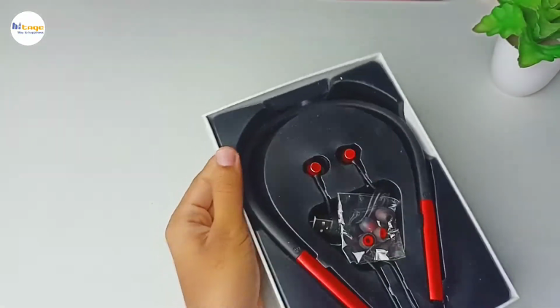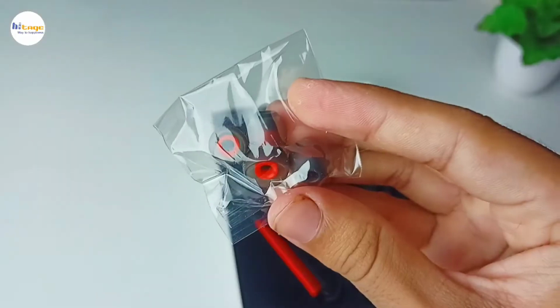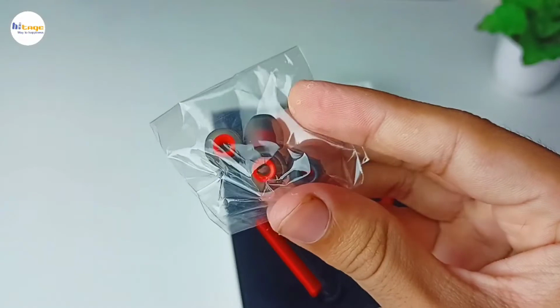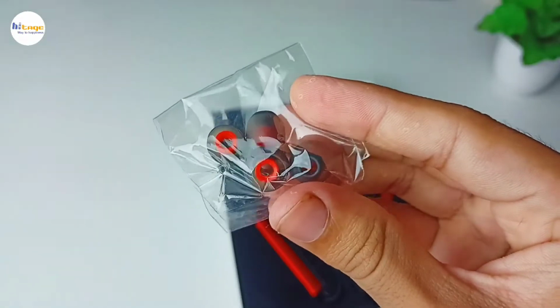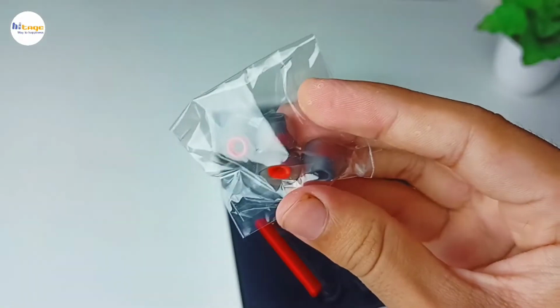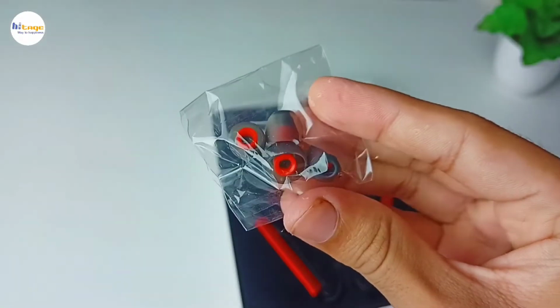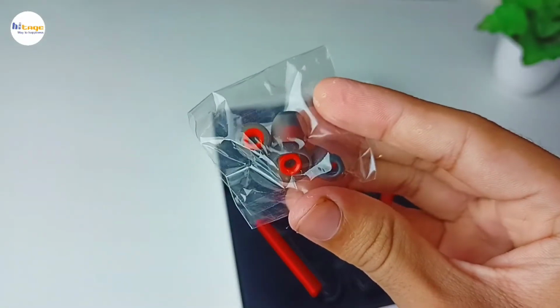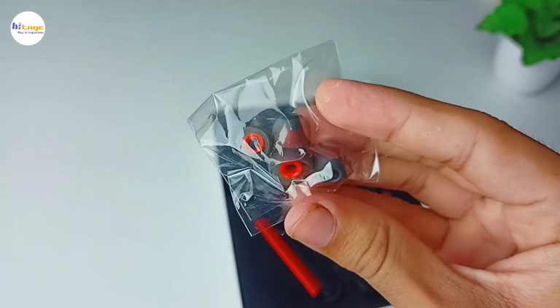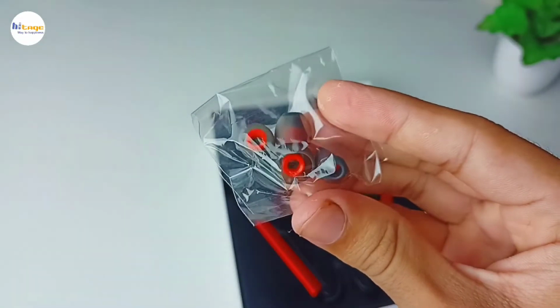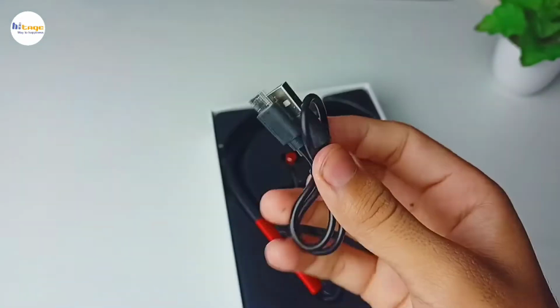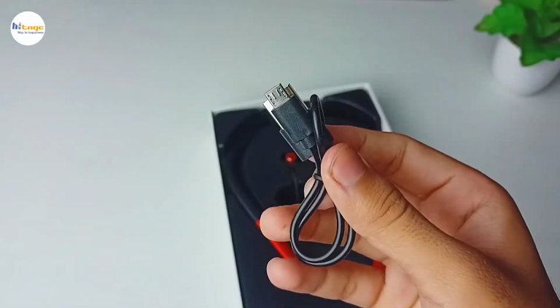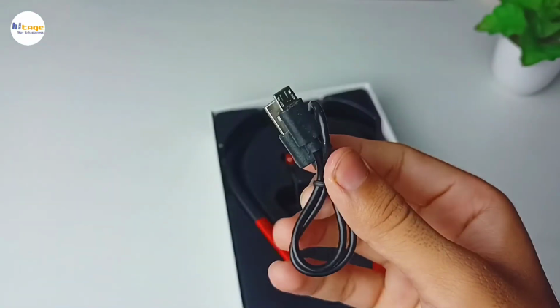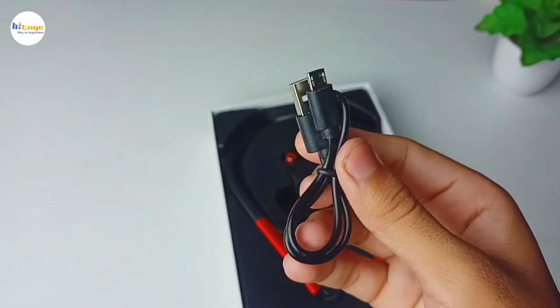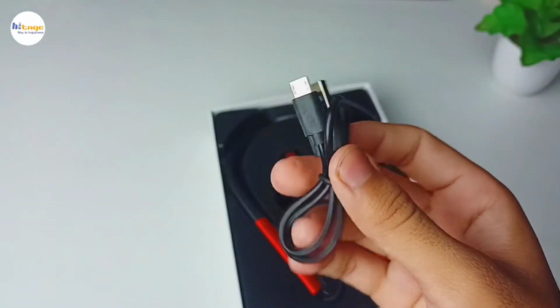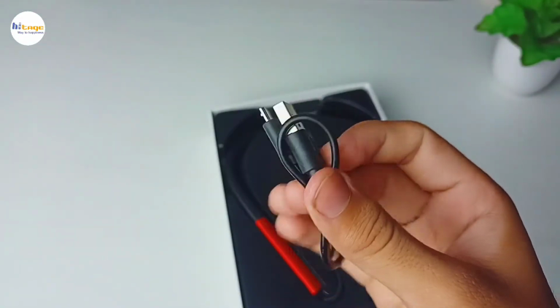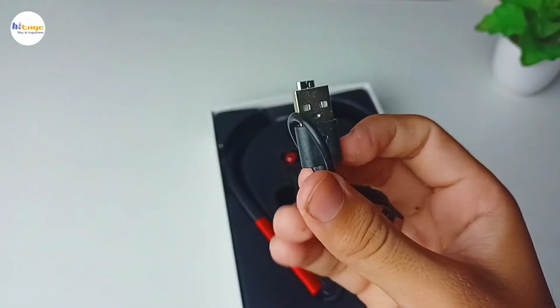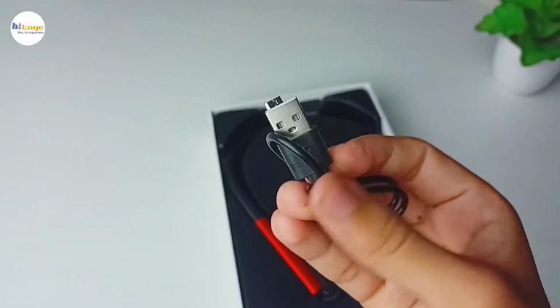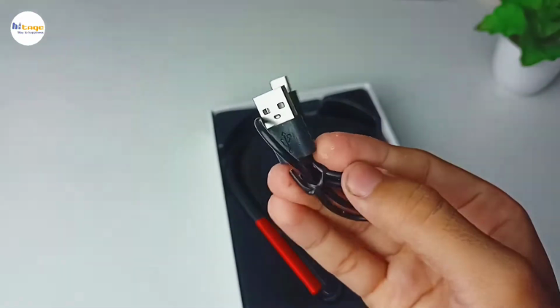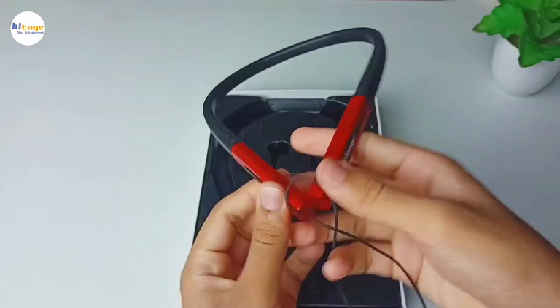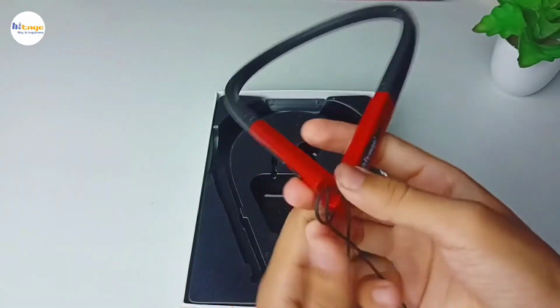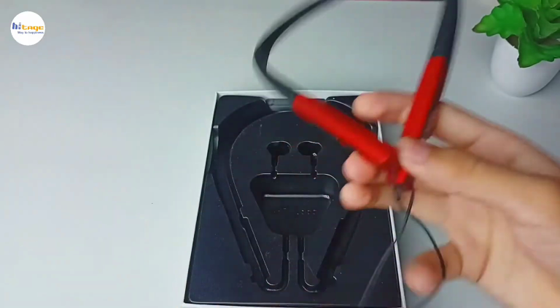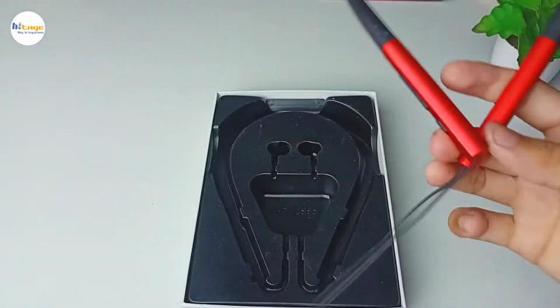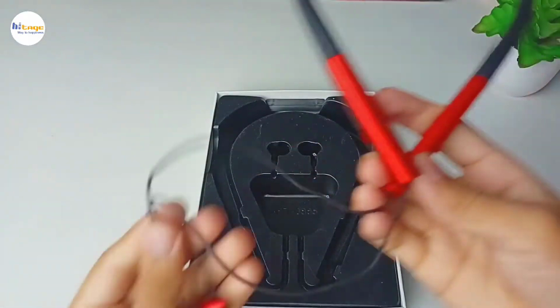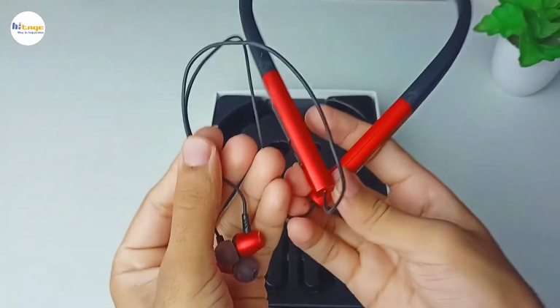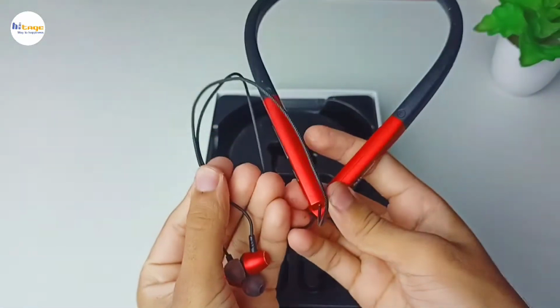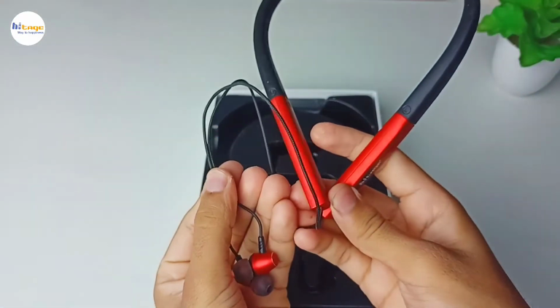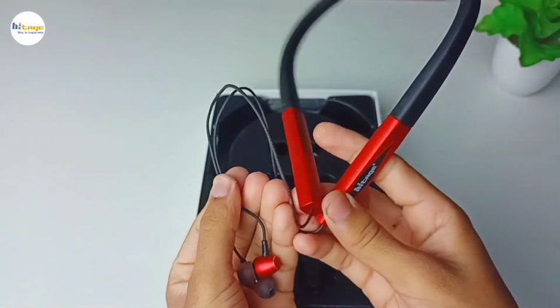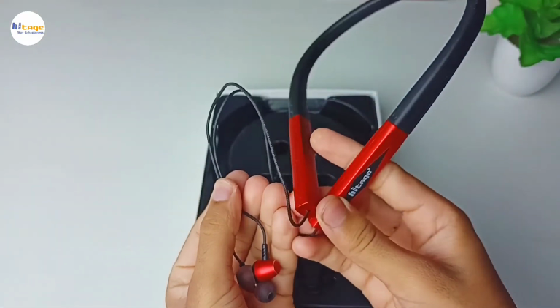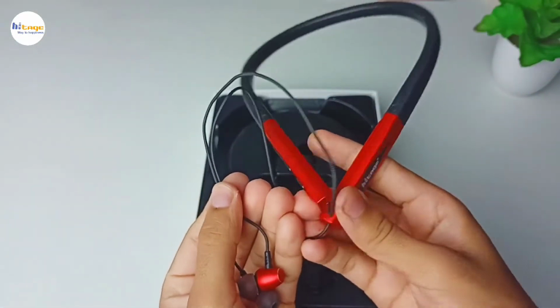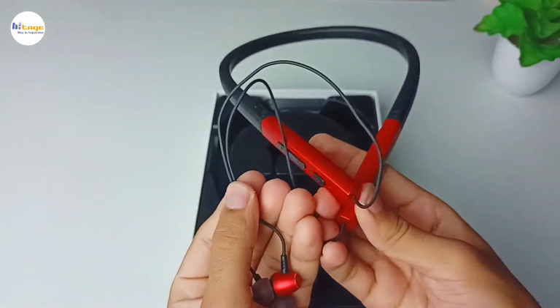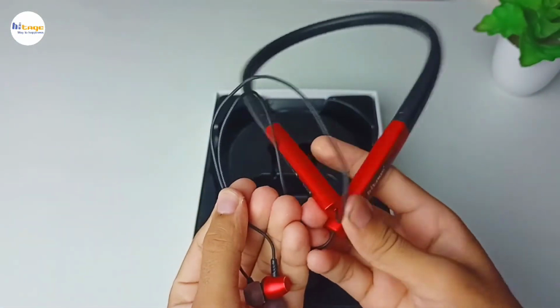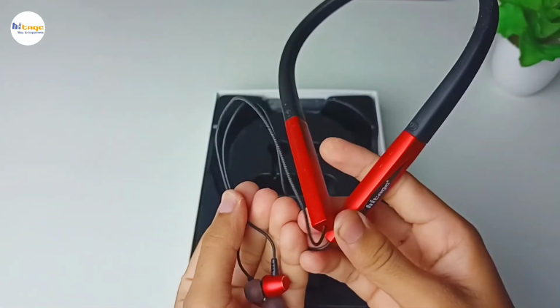Opening up the box, first we get two pairs of extra ear tips, then we have a USB to micro USB charging cable, and at the last we get the neckband itself. So first let us talk about the physical overview of the neckband.